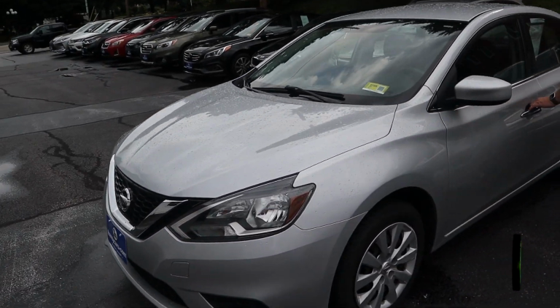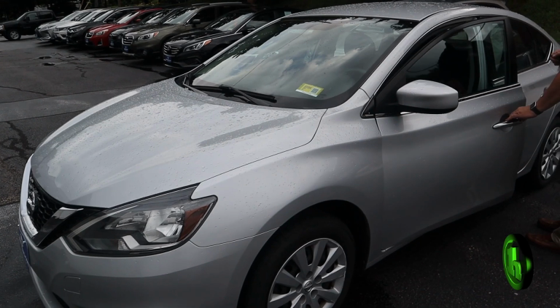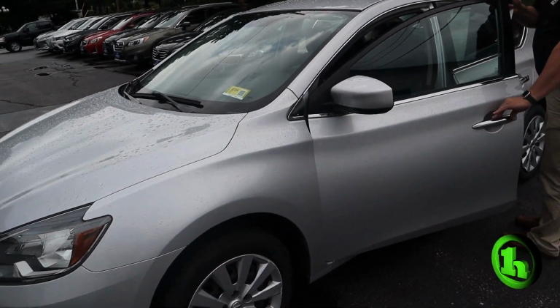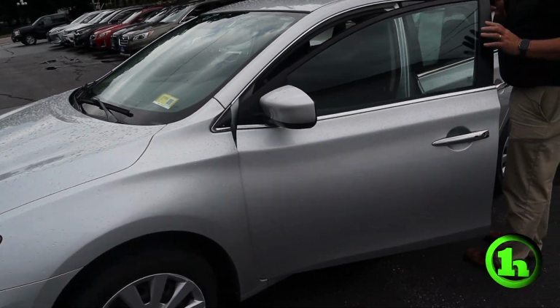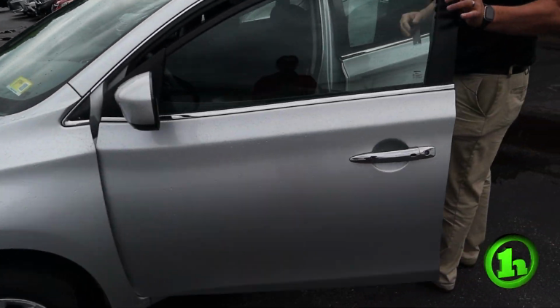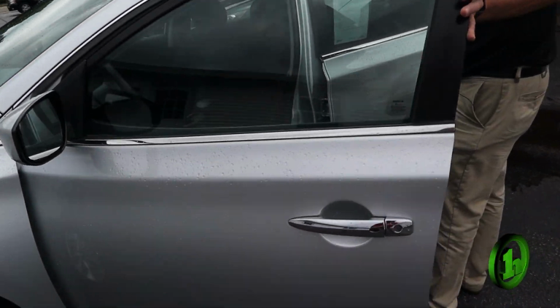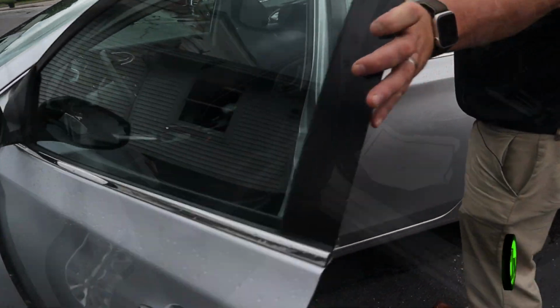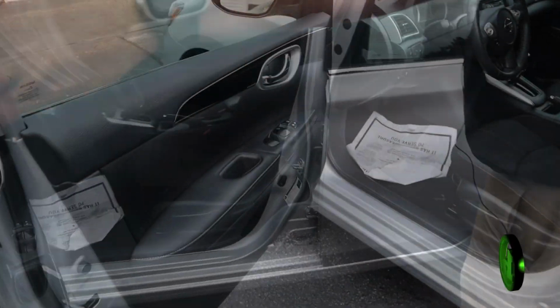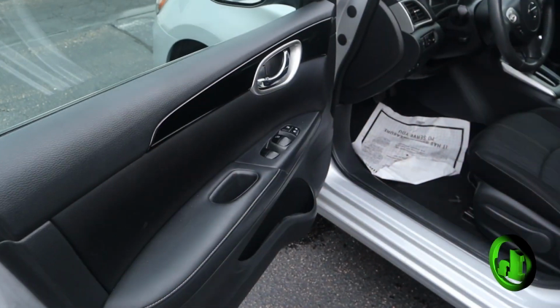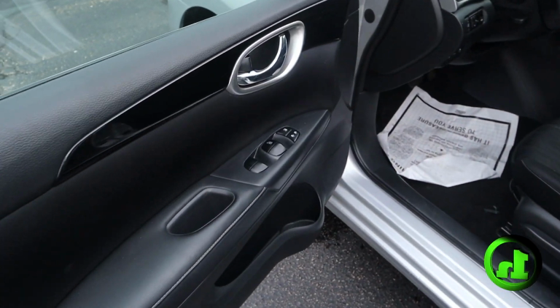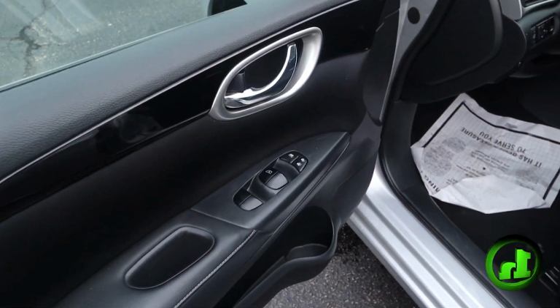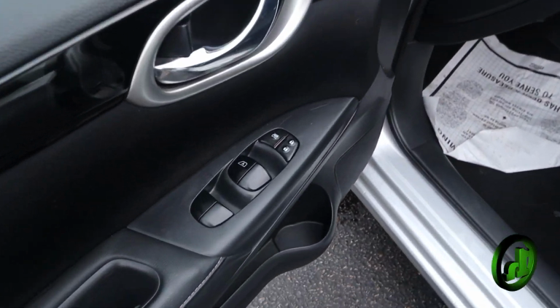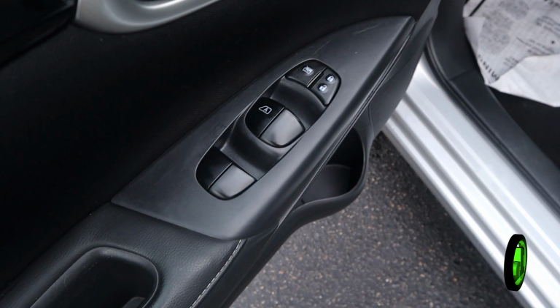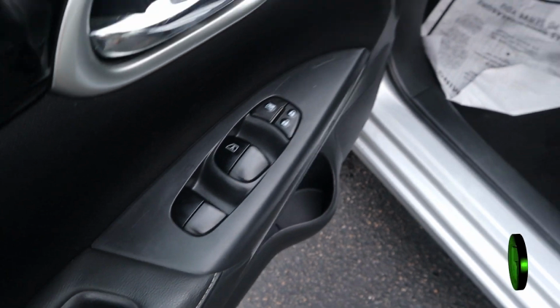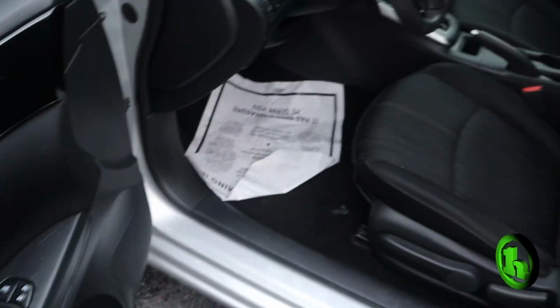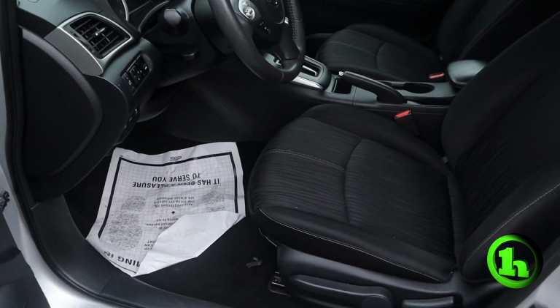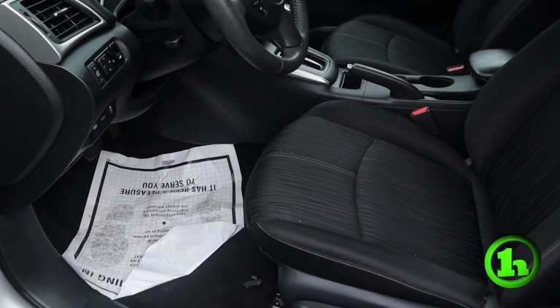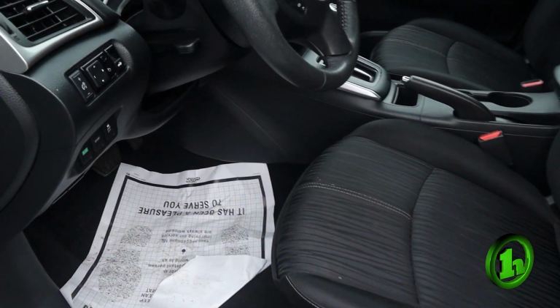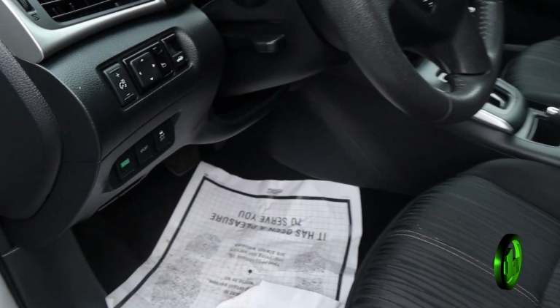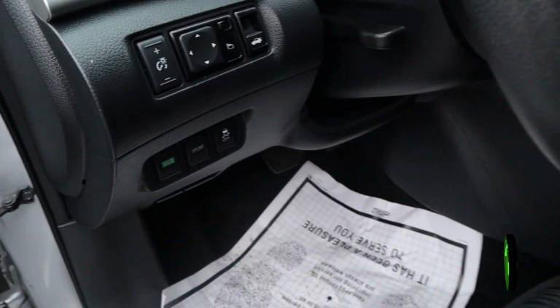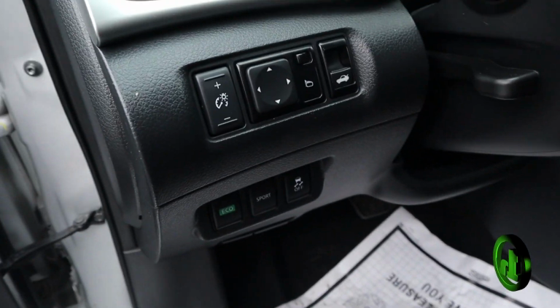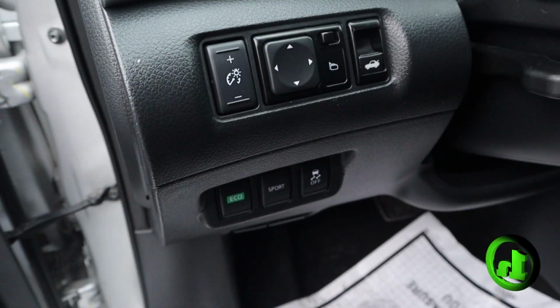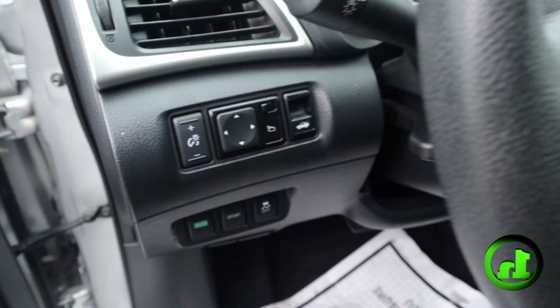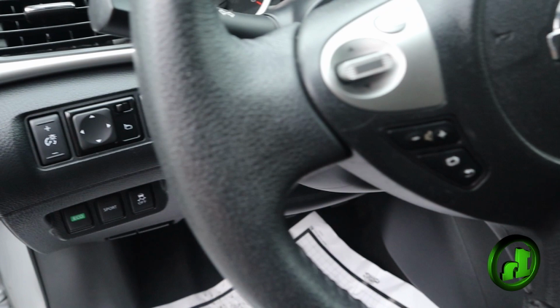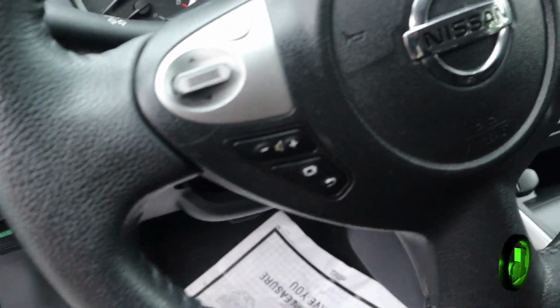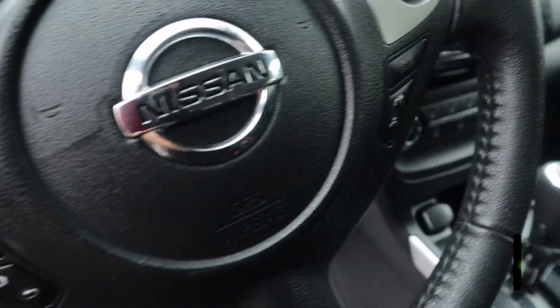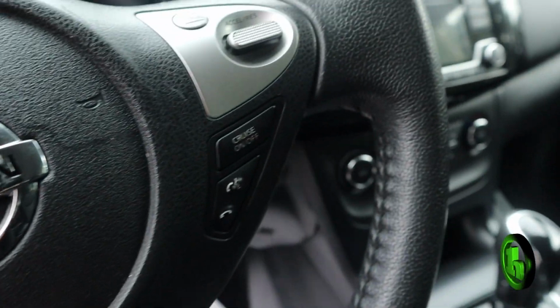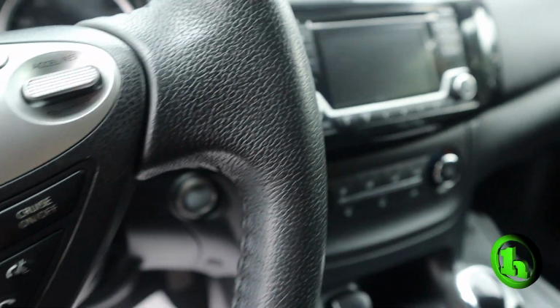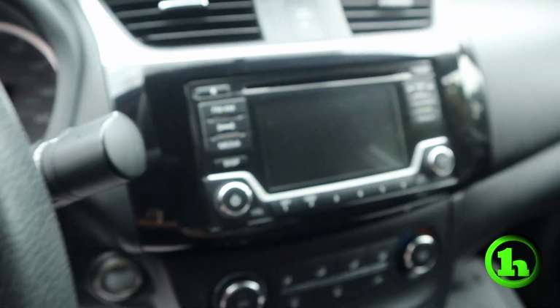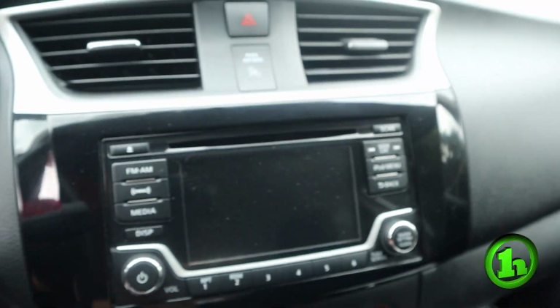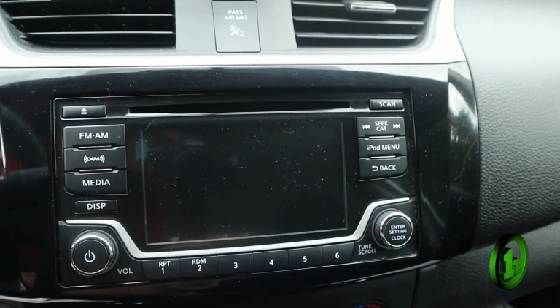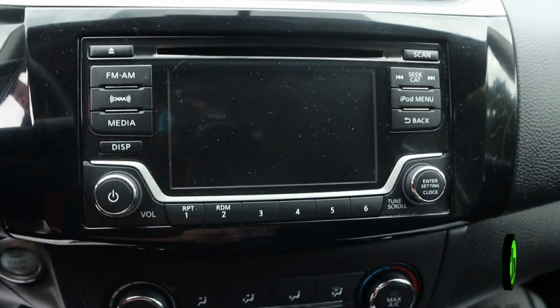We'll look inside real quick. As you can see, it's got power windows and power locks. The car is super clean. It's got a beautiful stereo system, AC, a nice CD player, and steering wheel mounted controls.